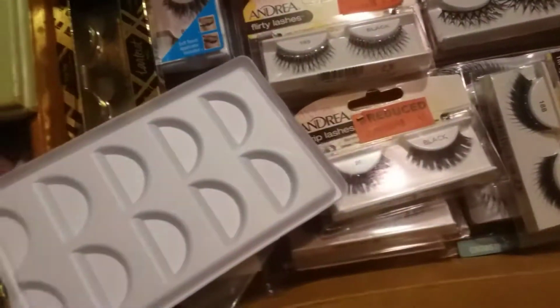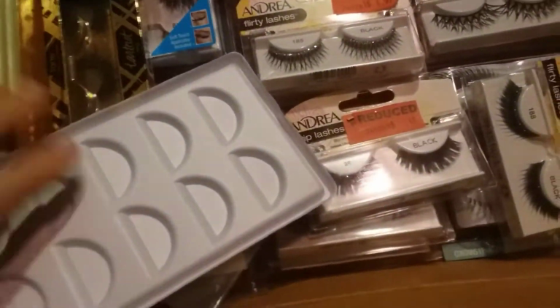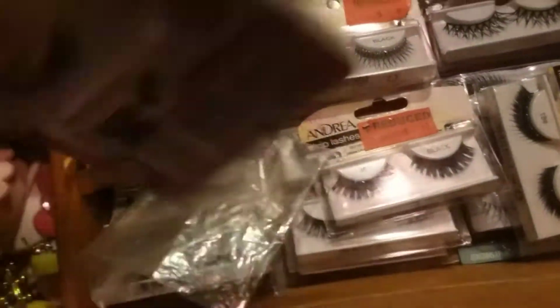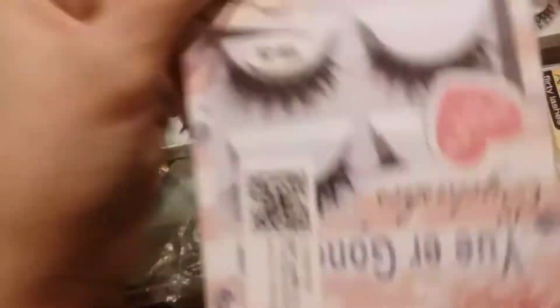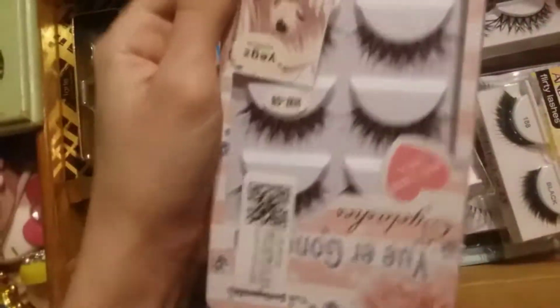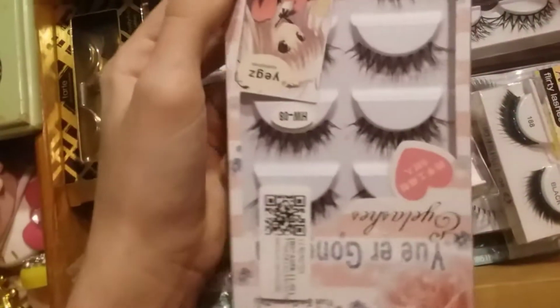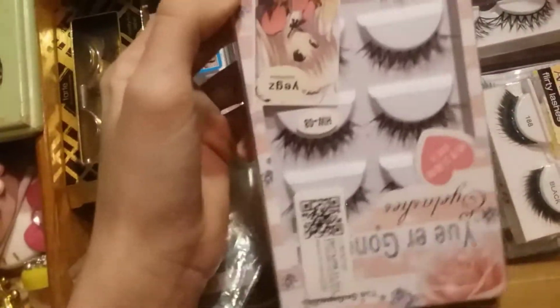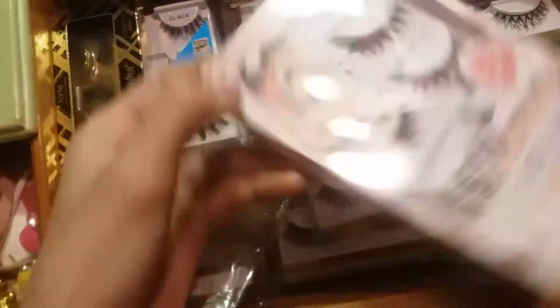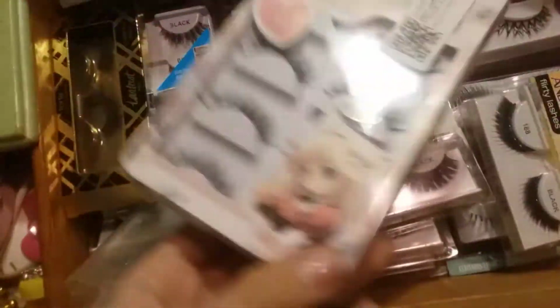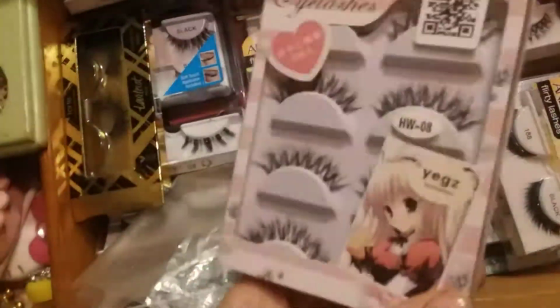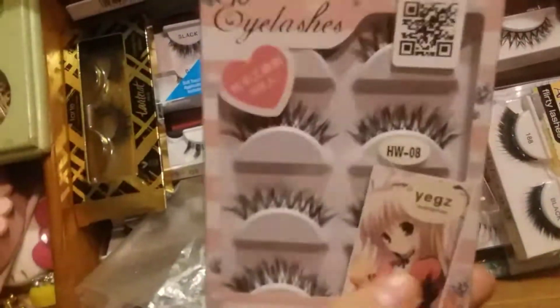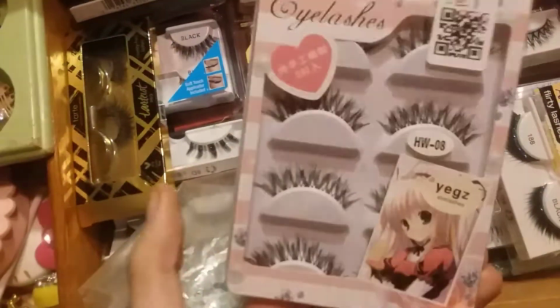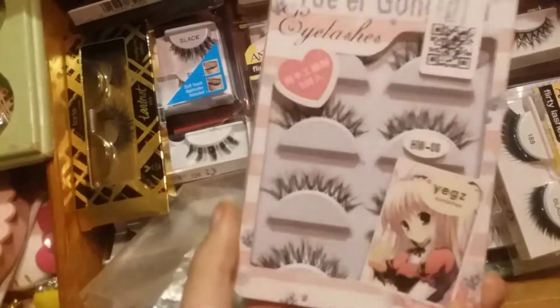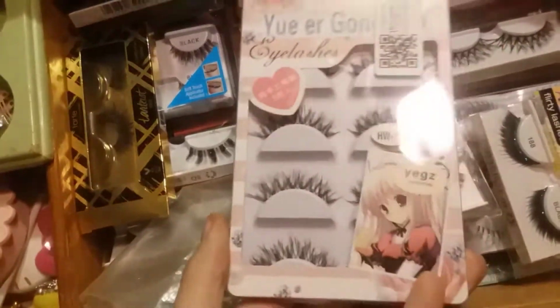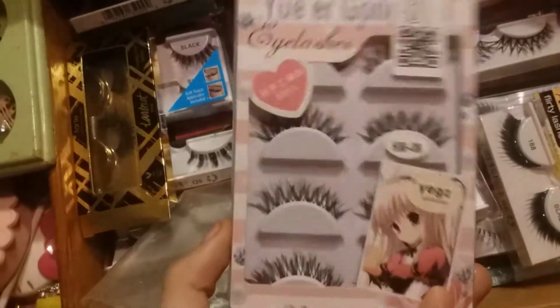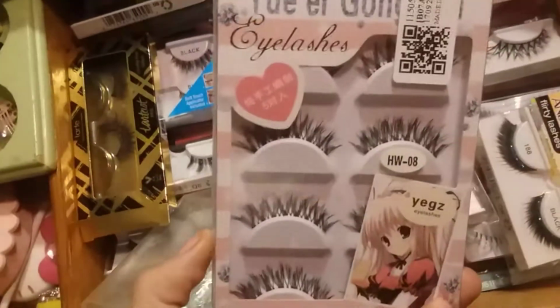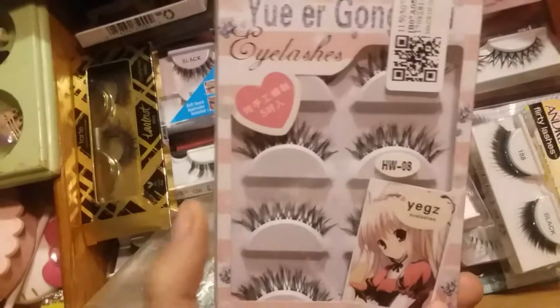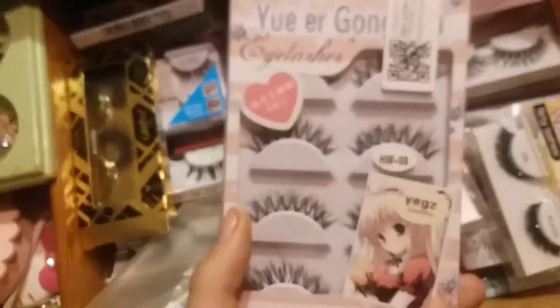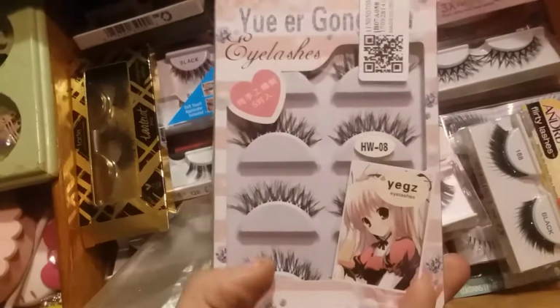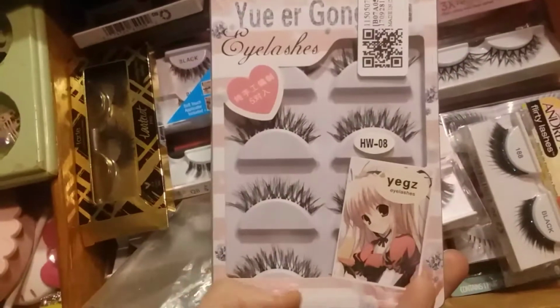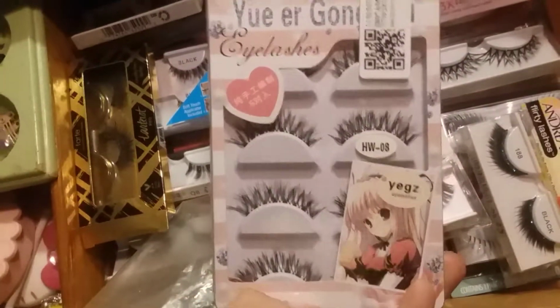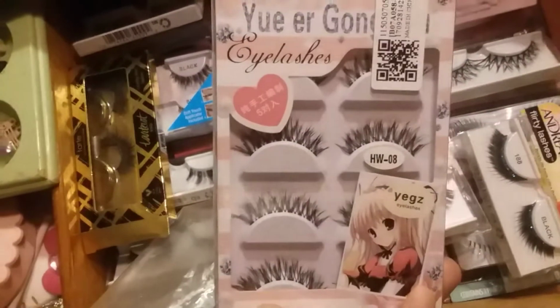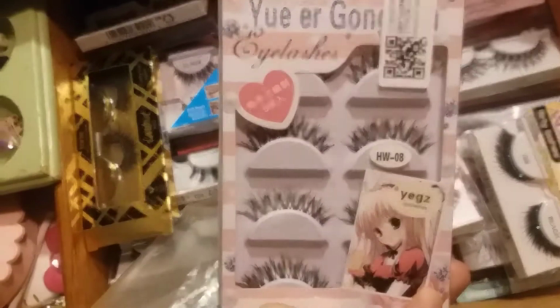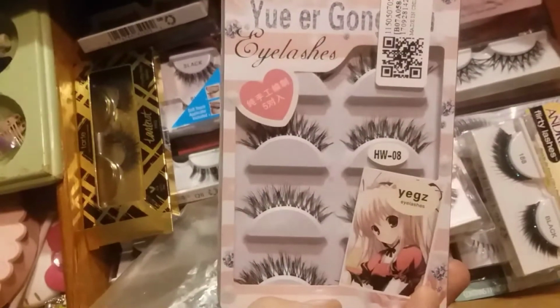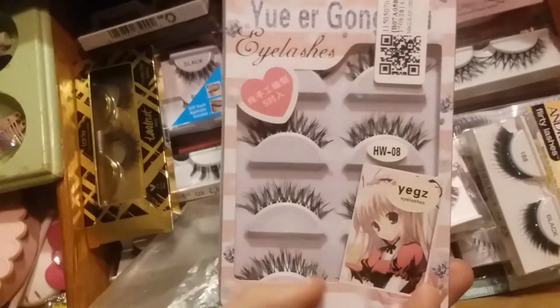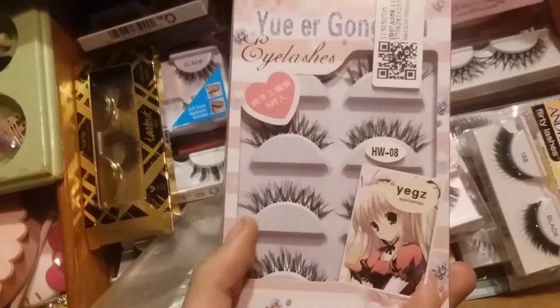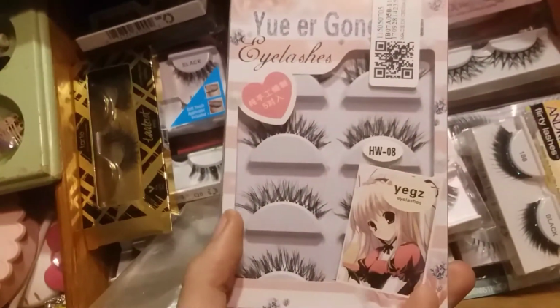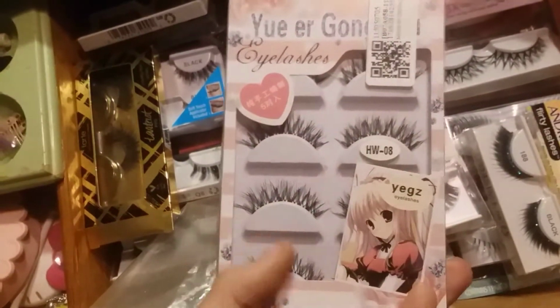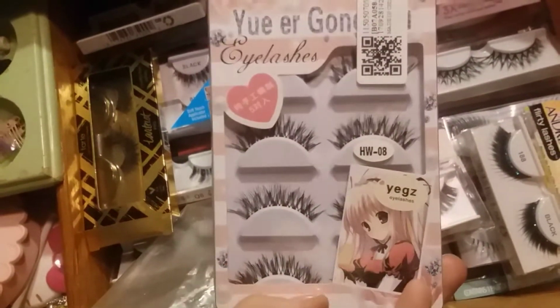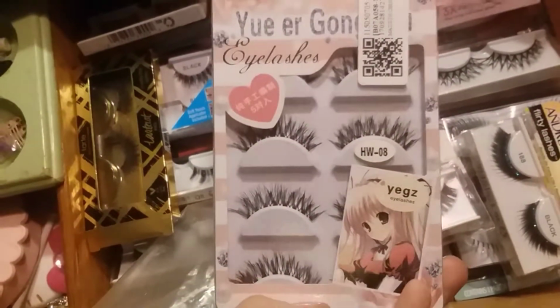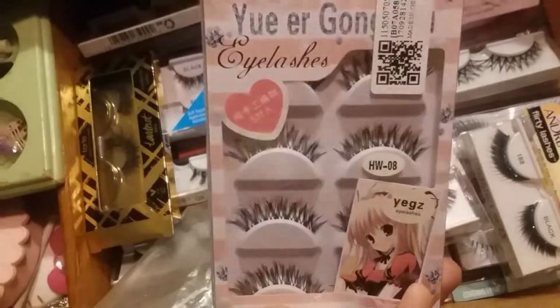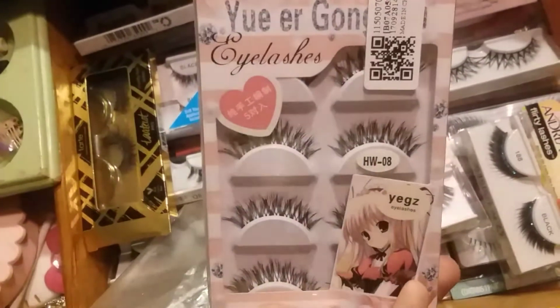I bought these ones off Amazon and I'm wanting to use them for my convention this weekend. I'm kind of nervous to use them but kind of excited at the same time.